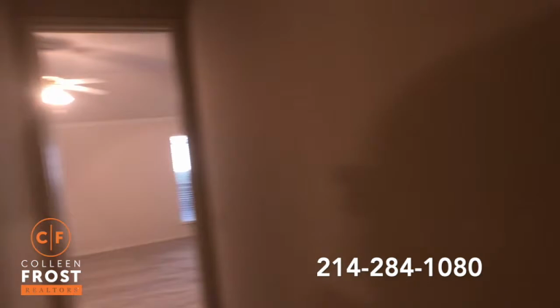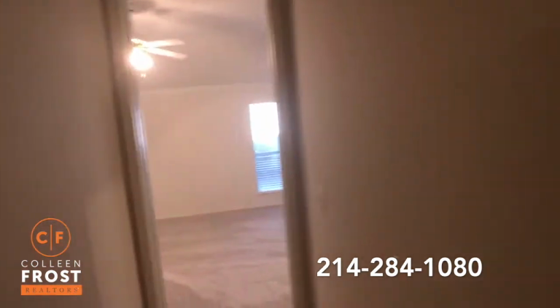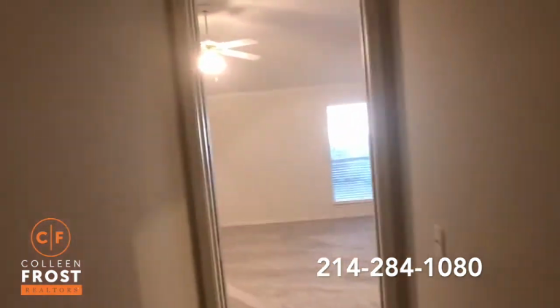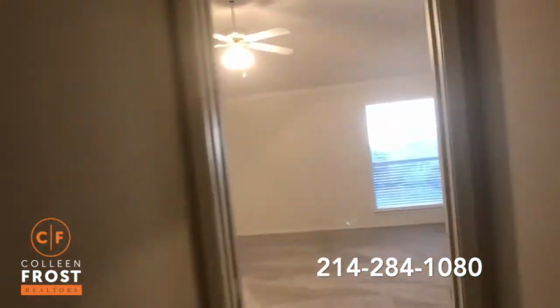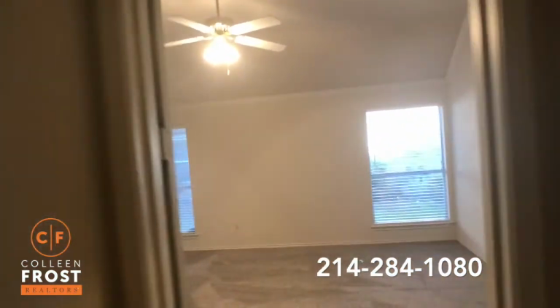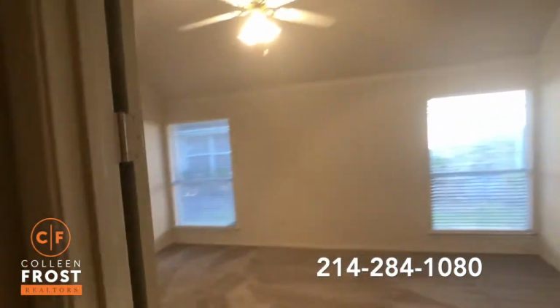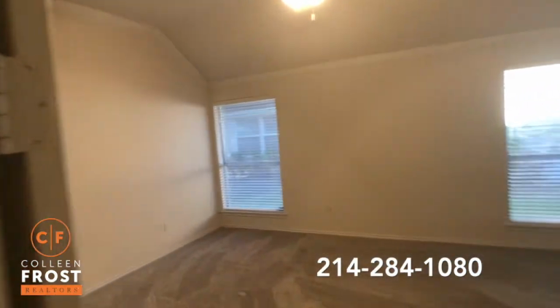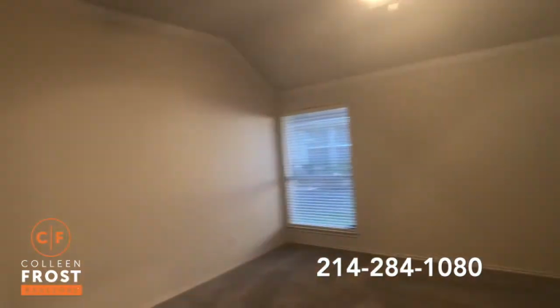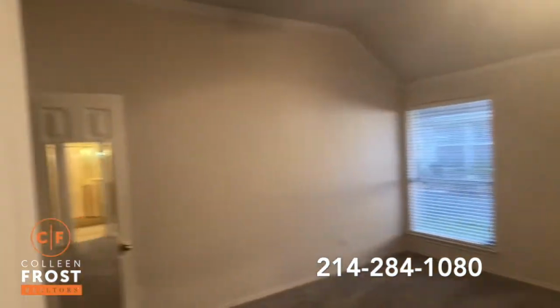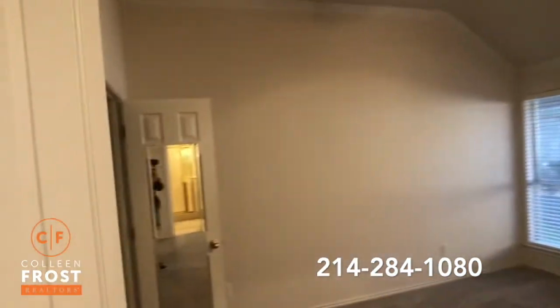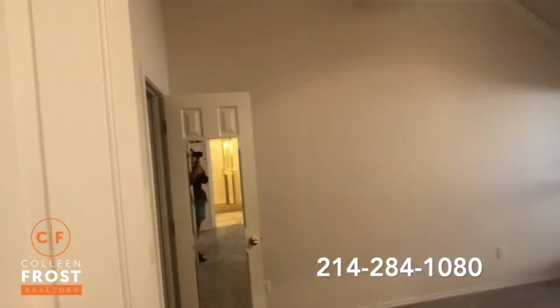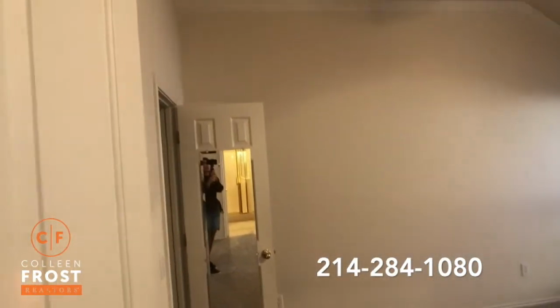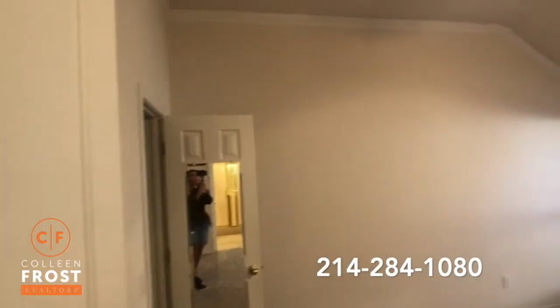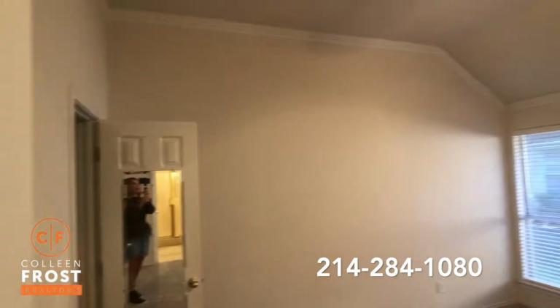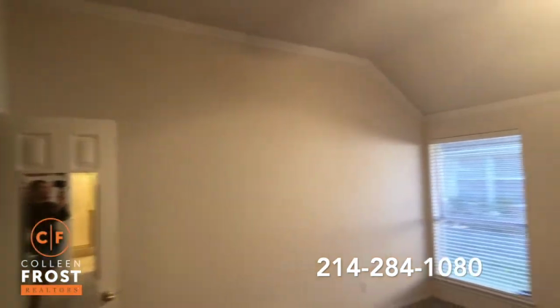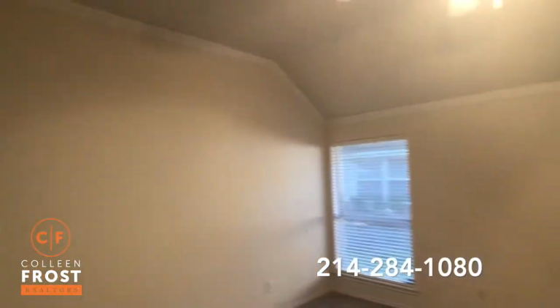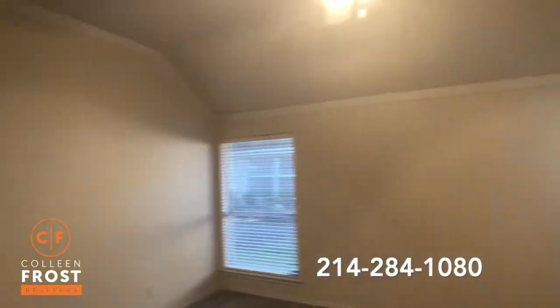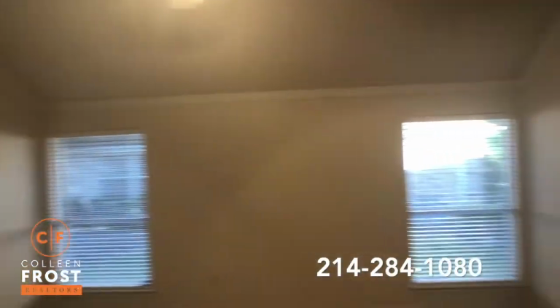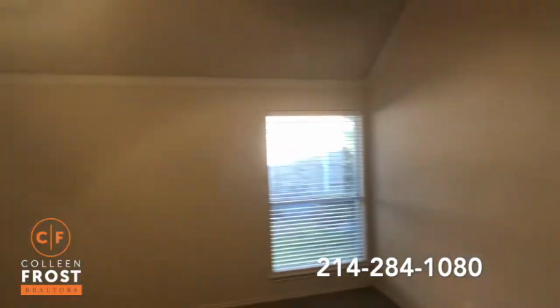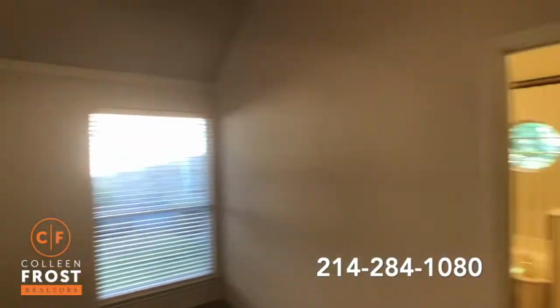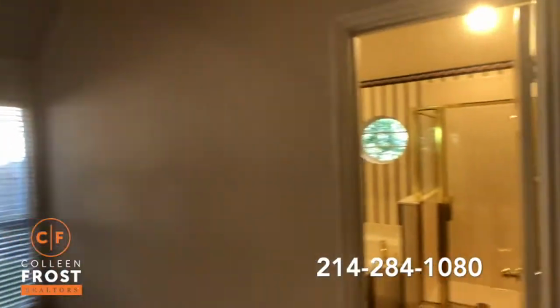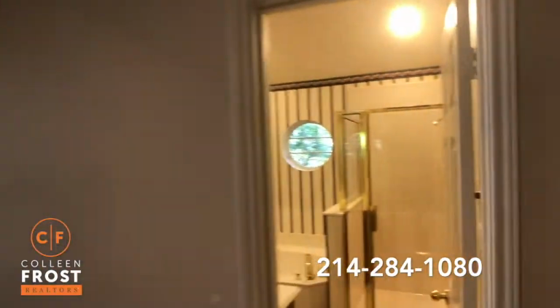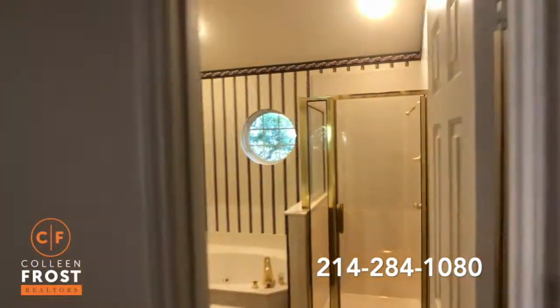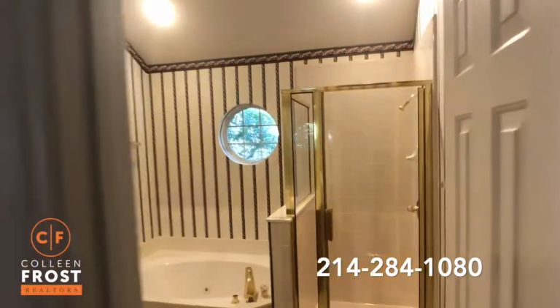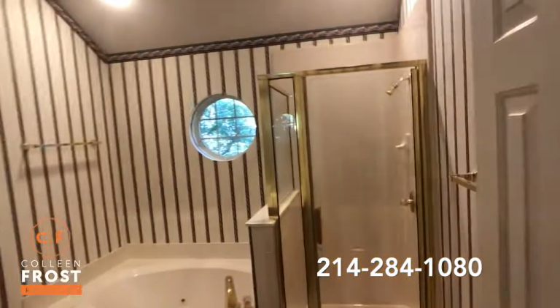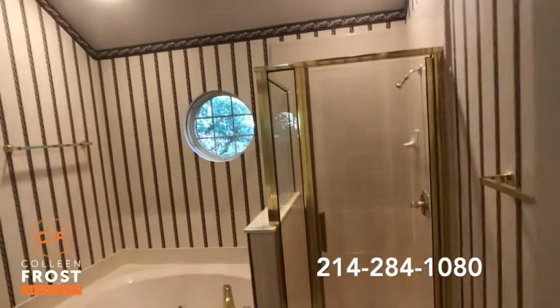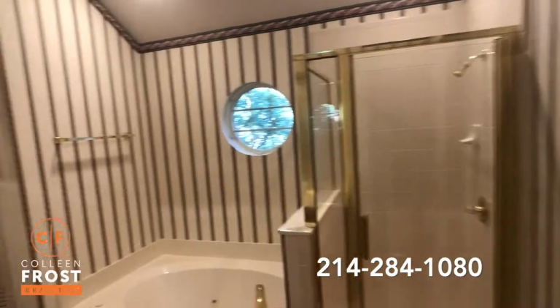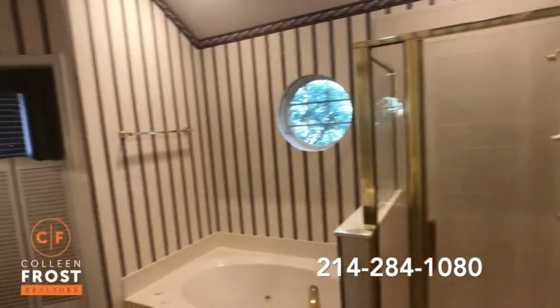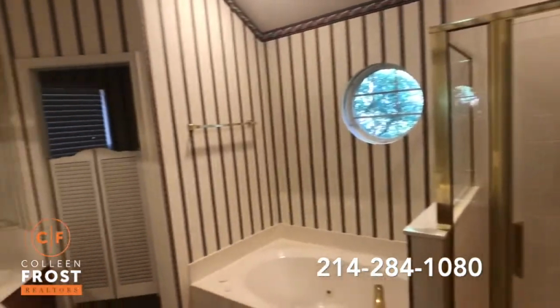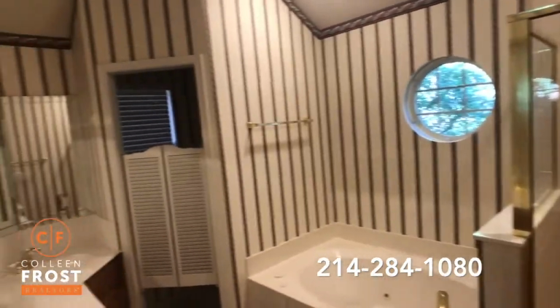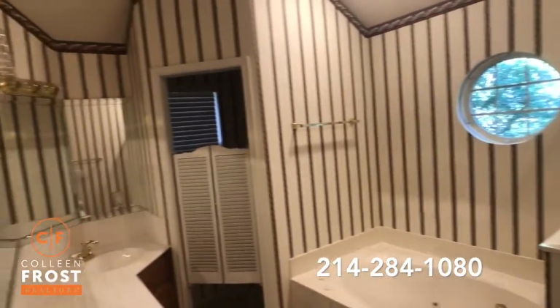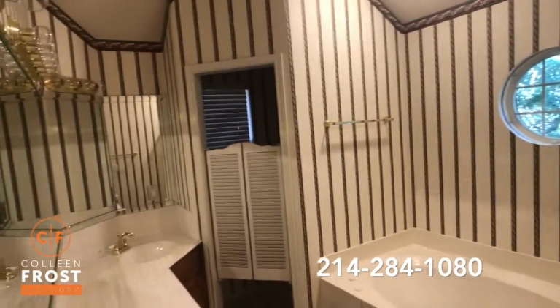Our third bedroom — they're all really nice sizes as well. And last but not least, our master retreat. Again, beautiful crown molding and our master bath. Now let's go check out the outside.